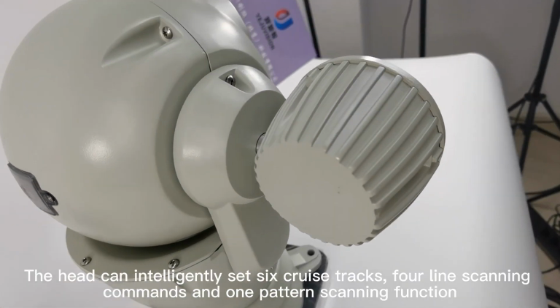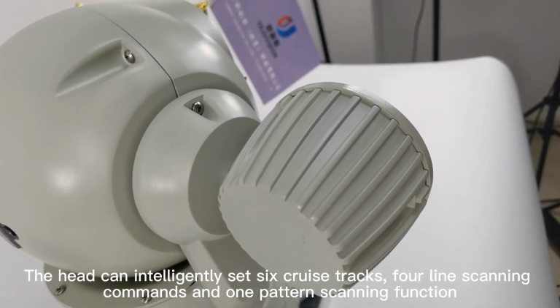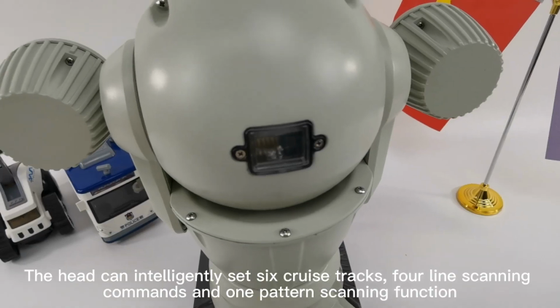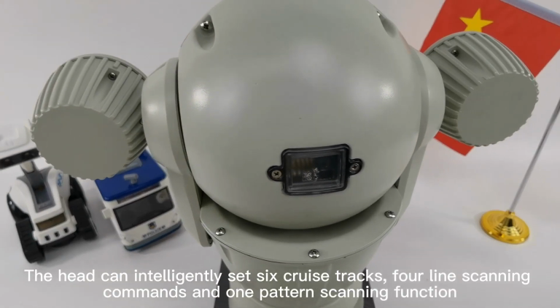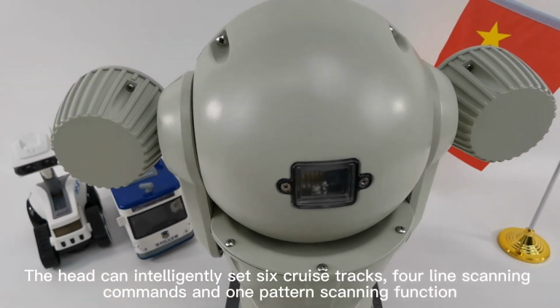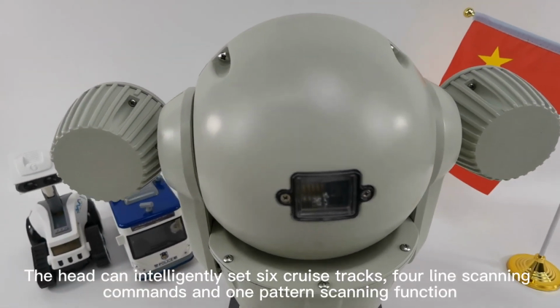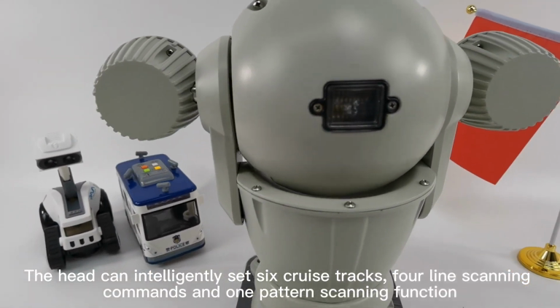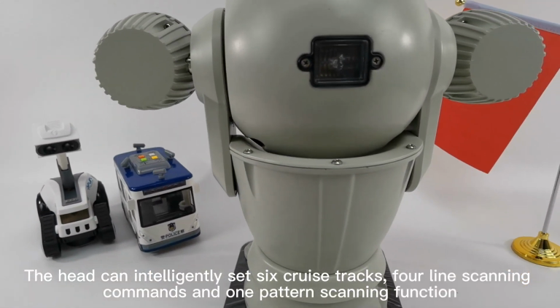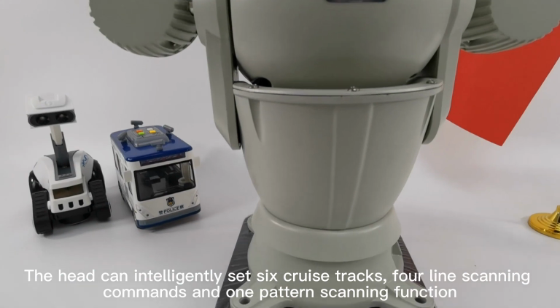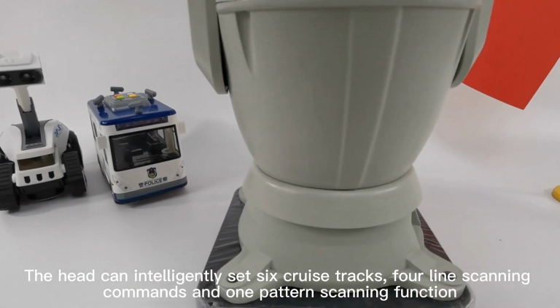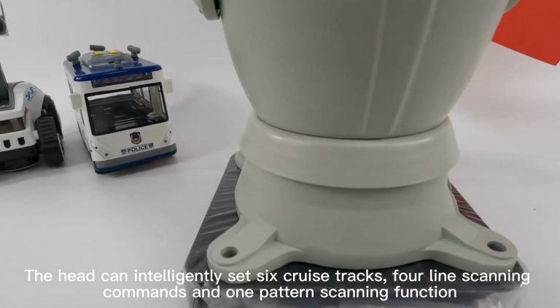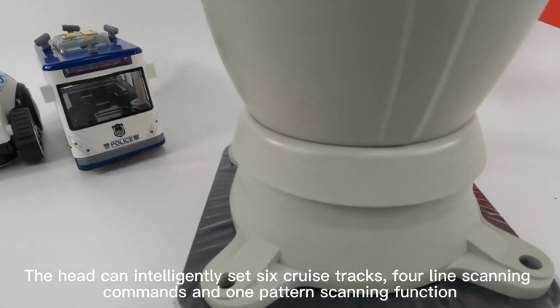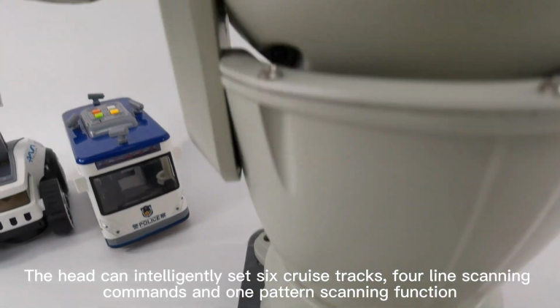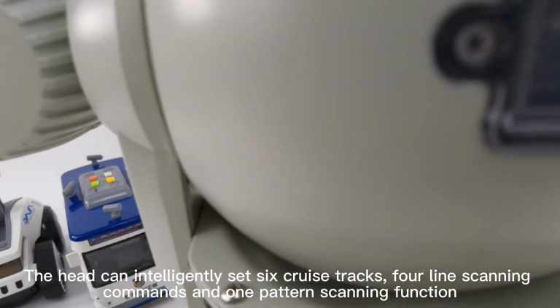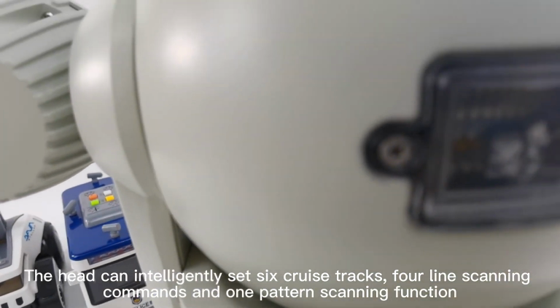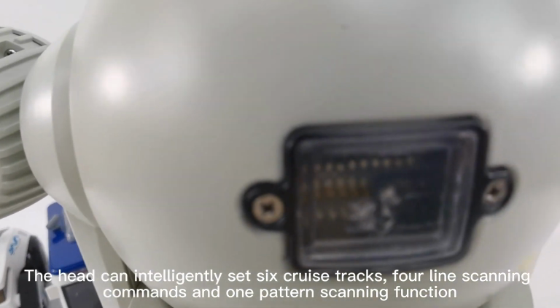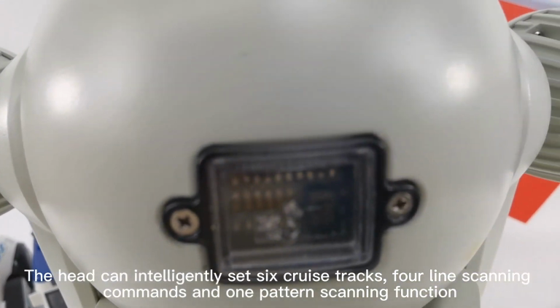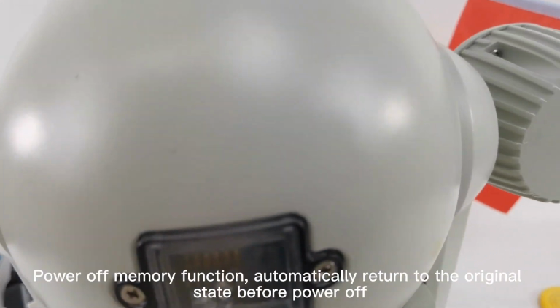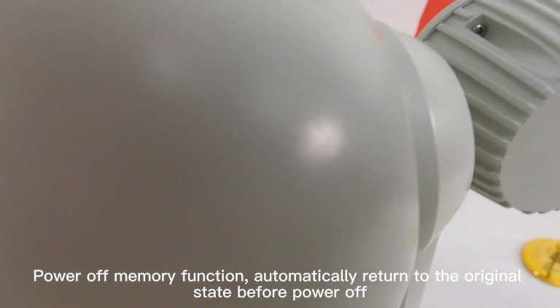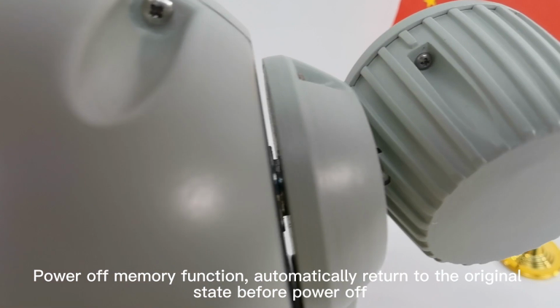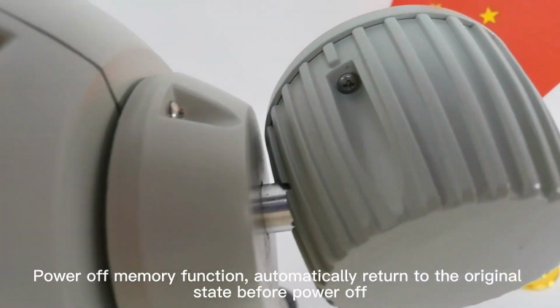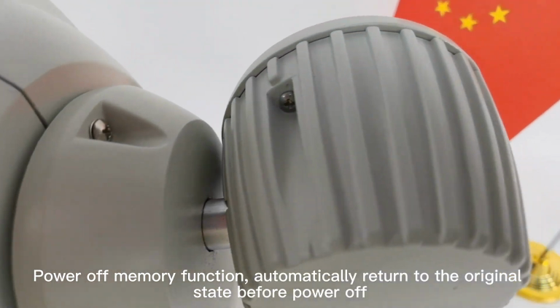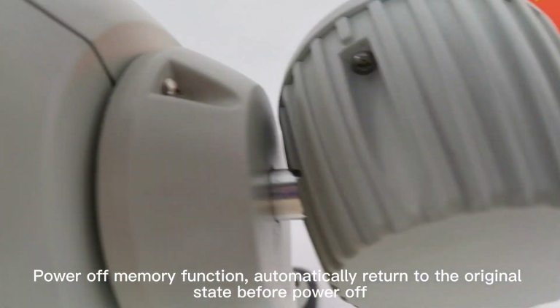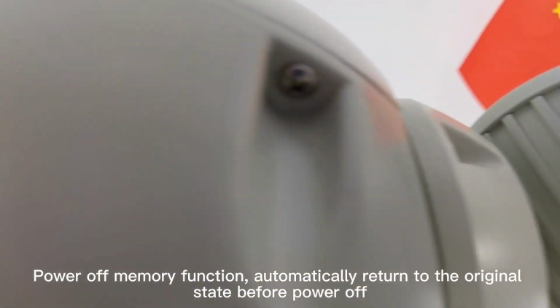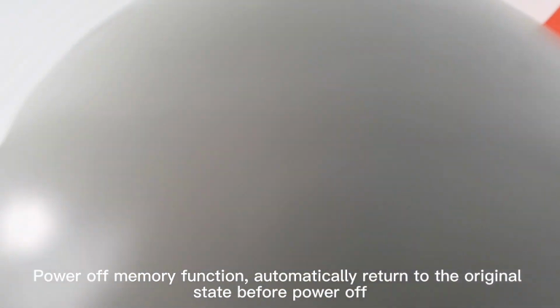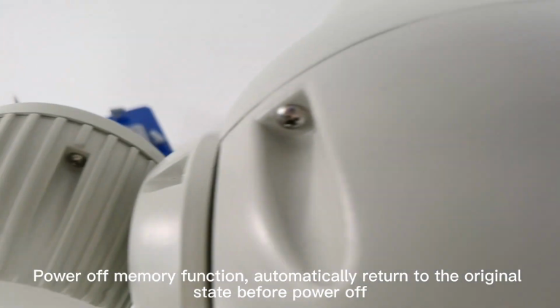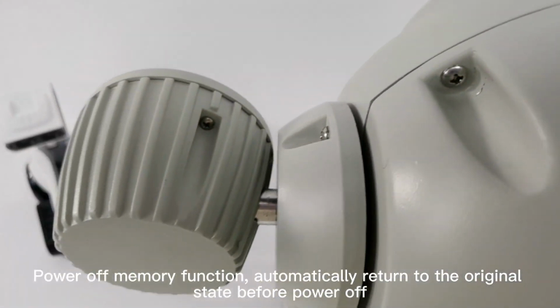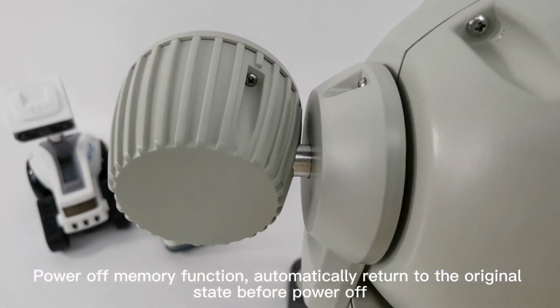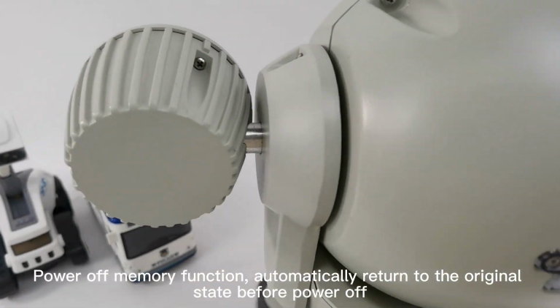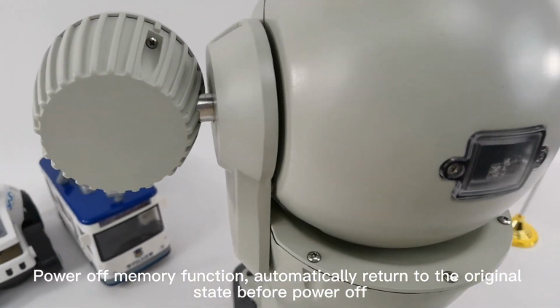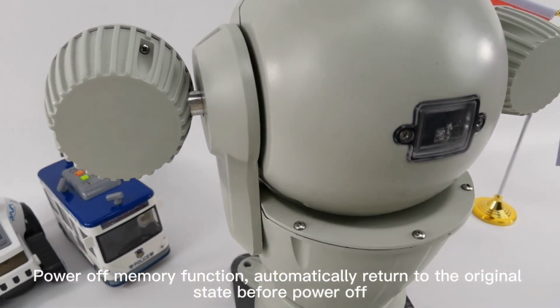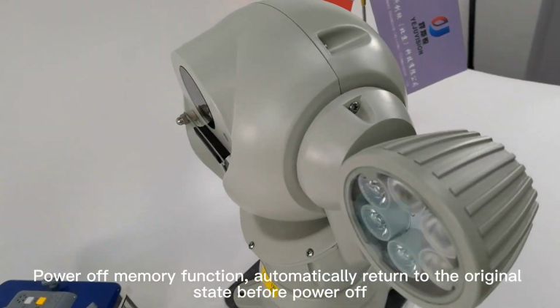The head can intelligently set six groove tracks for lens scanning, commands, and one pattern scanning function, with a power-off memory function to automatically return to the original state before power off.